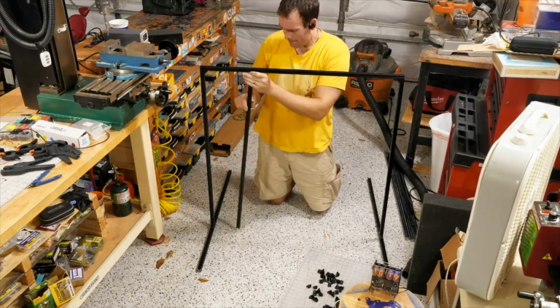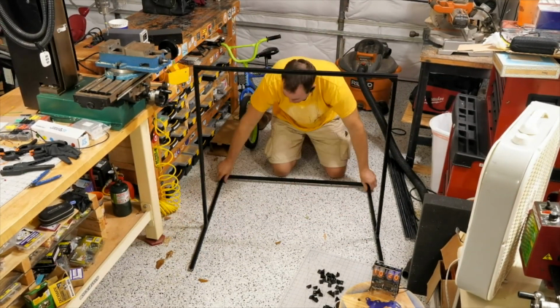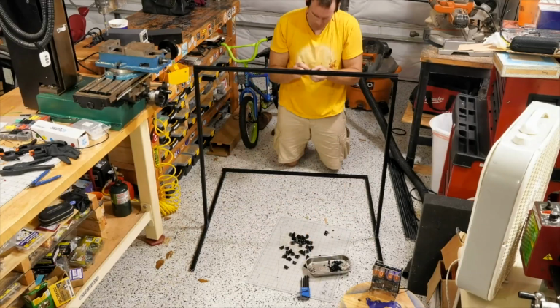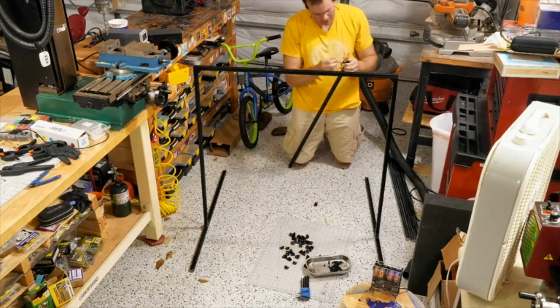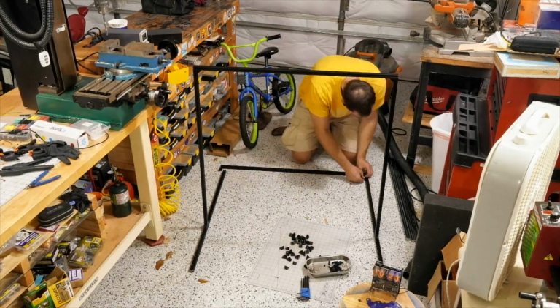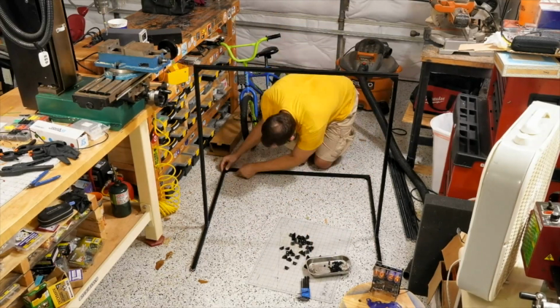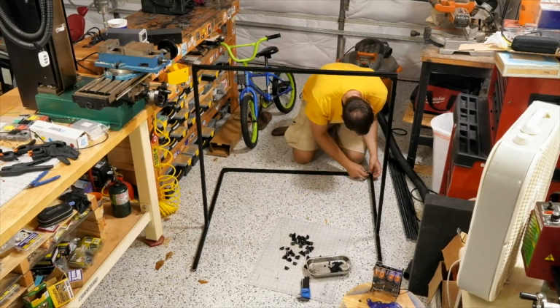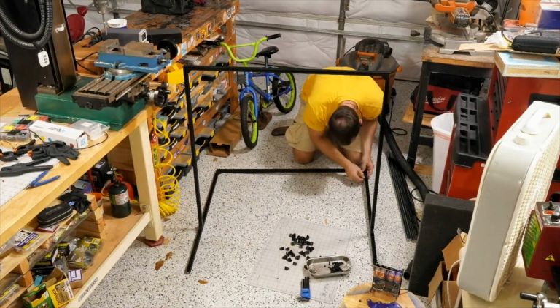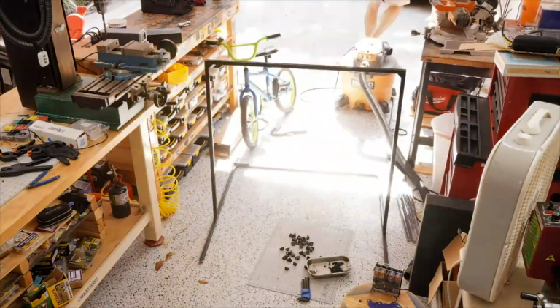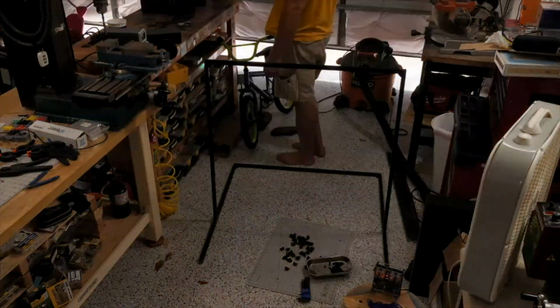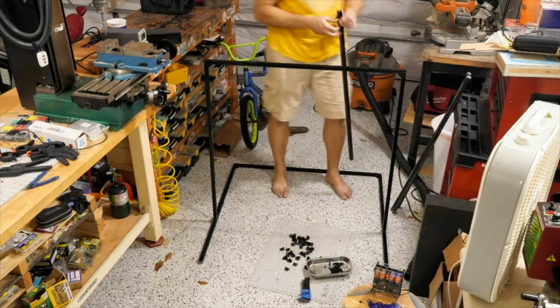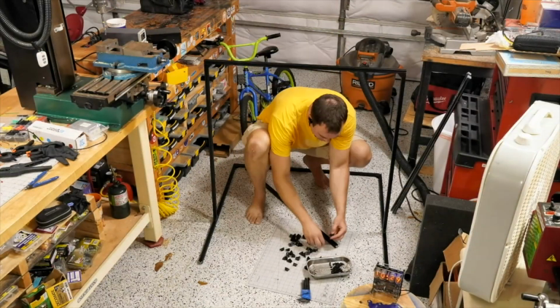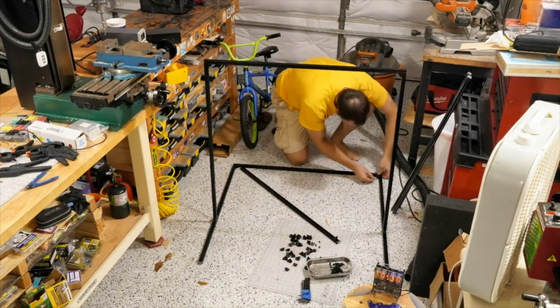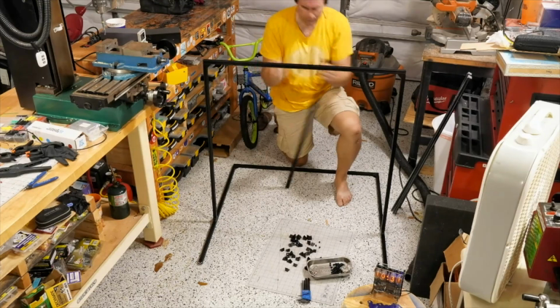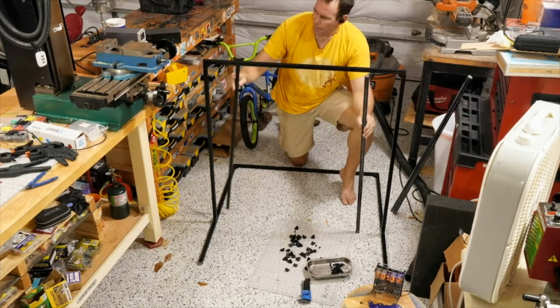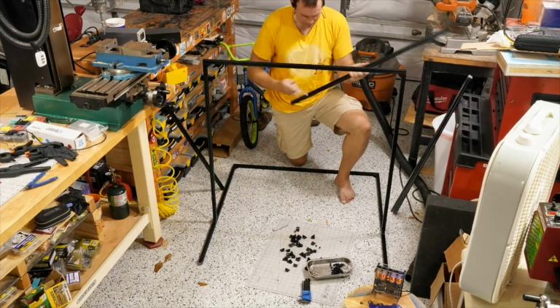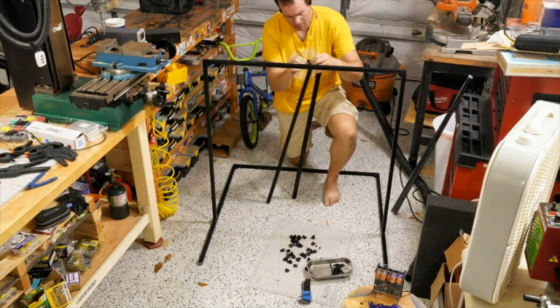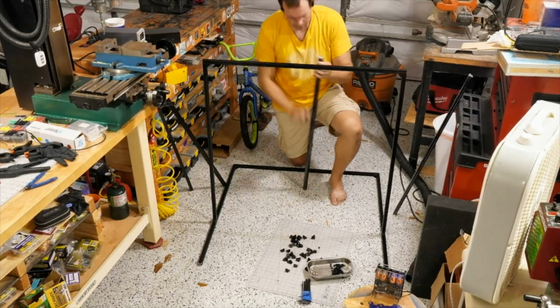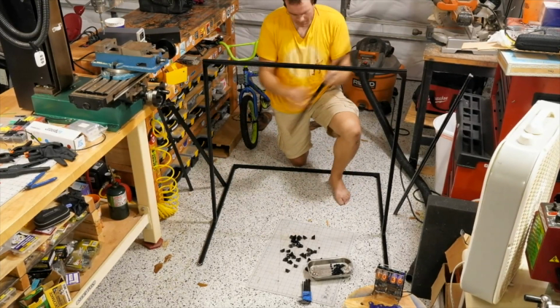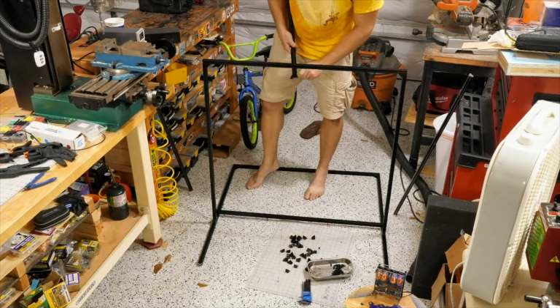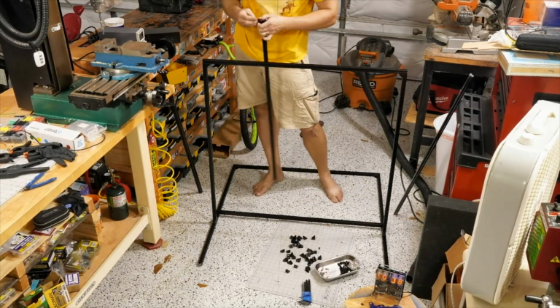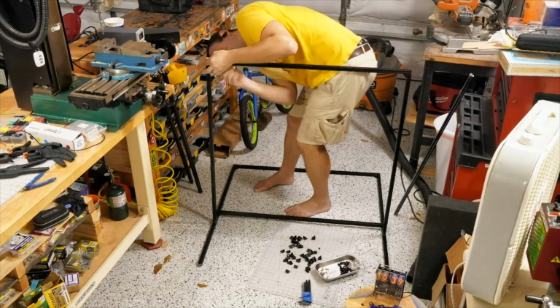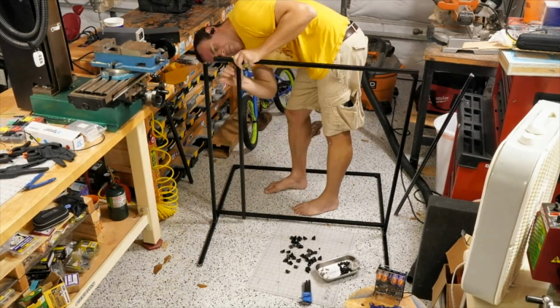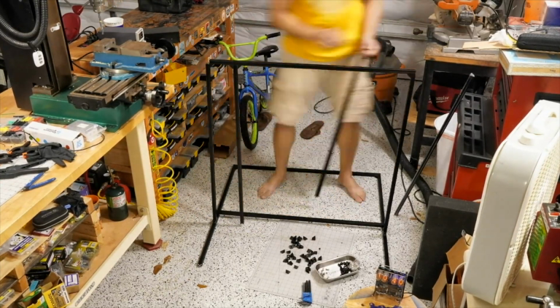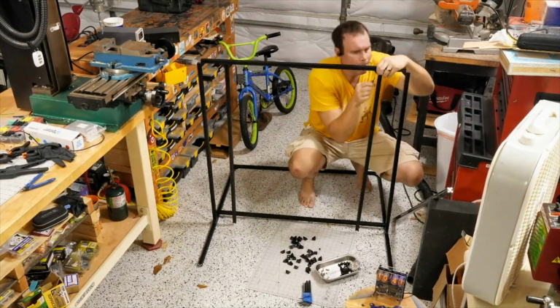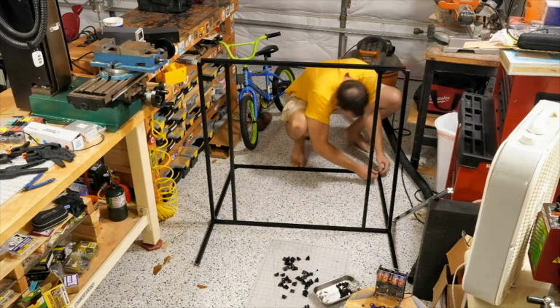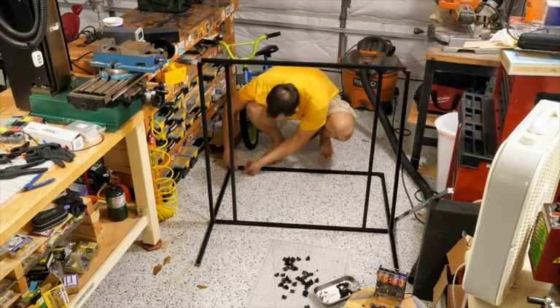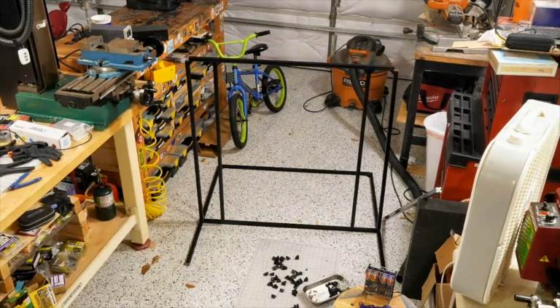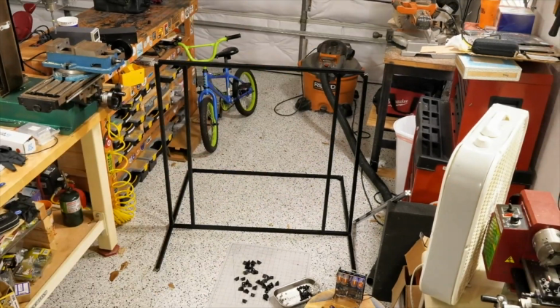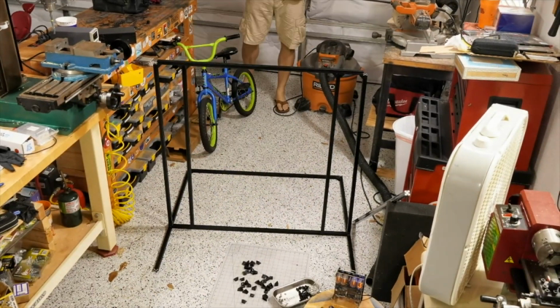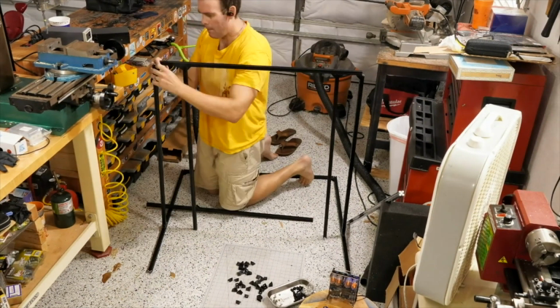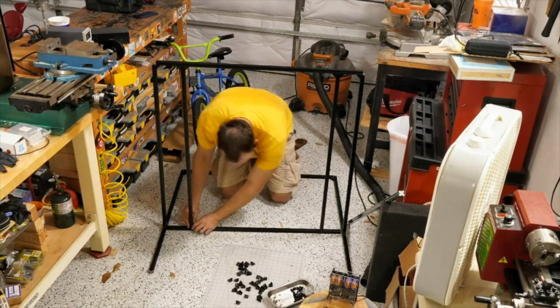None of this extrusion was actually cut. It came as one meter lengths, which worked out nicely for this project. I'm just setting up here — I had to work out a few things, but everything fits together with angle brackets. There's a bit of space on top that I'll address a little bit later.